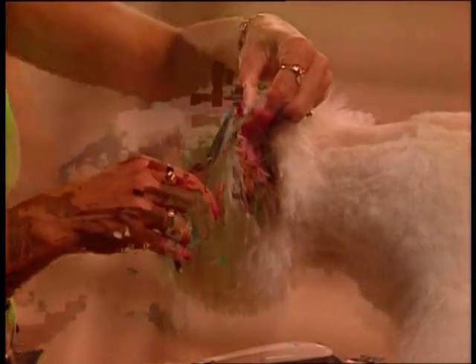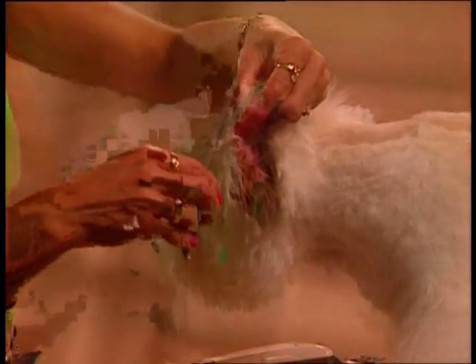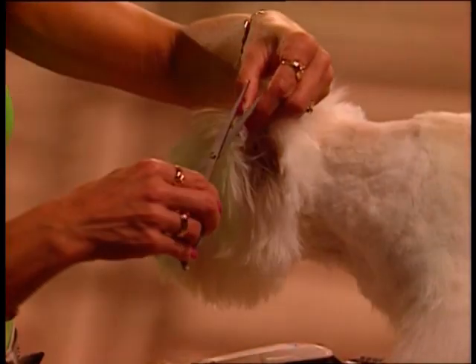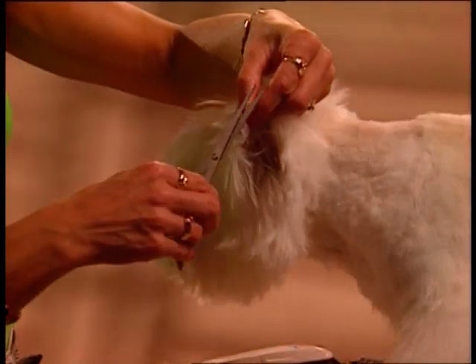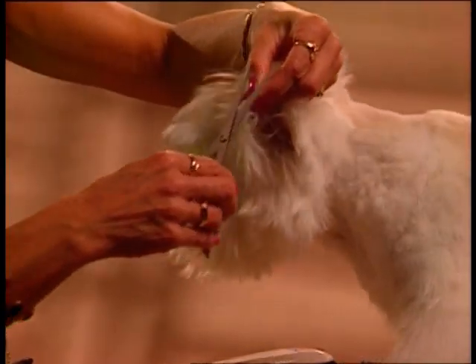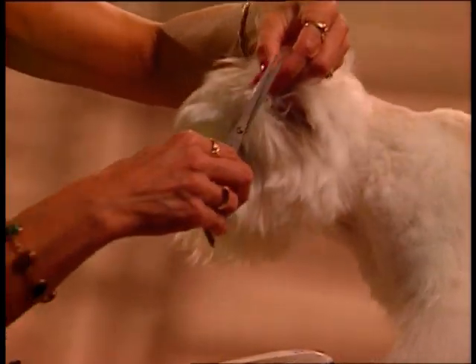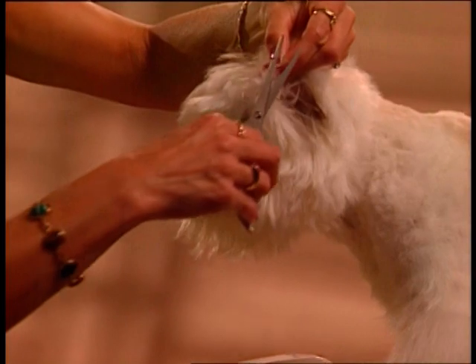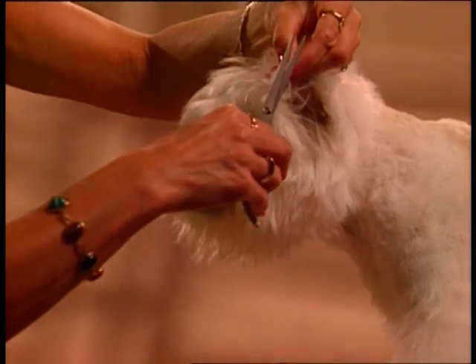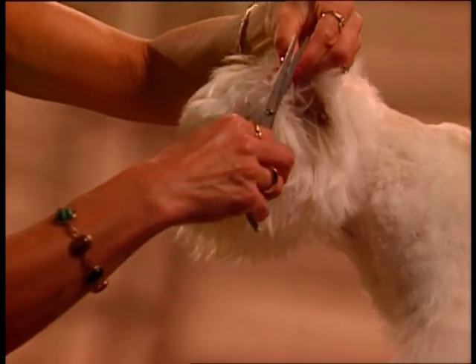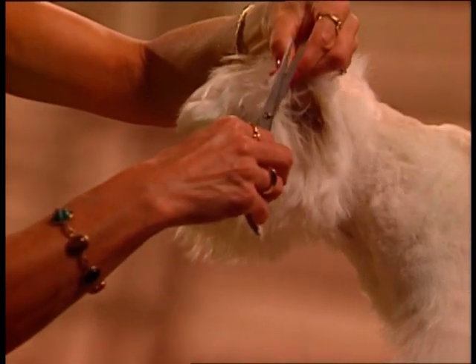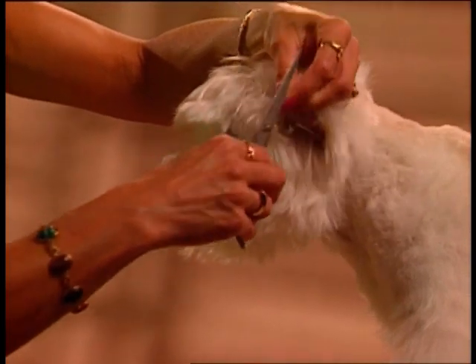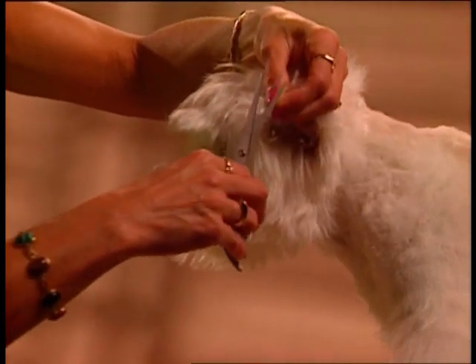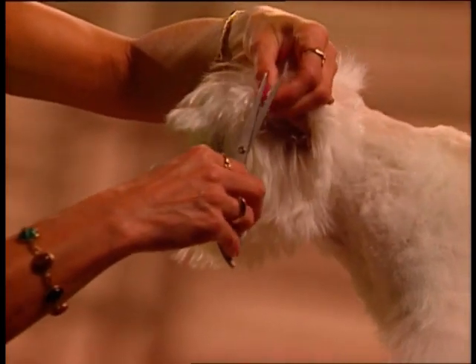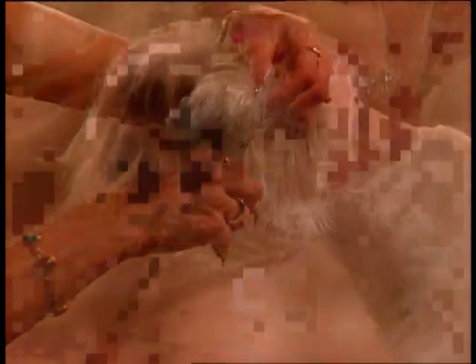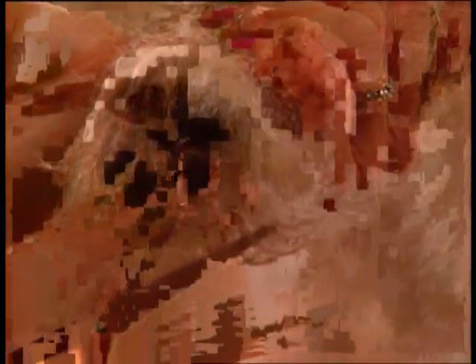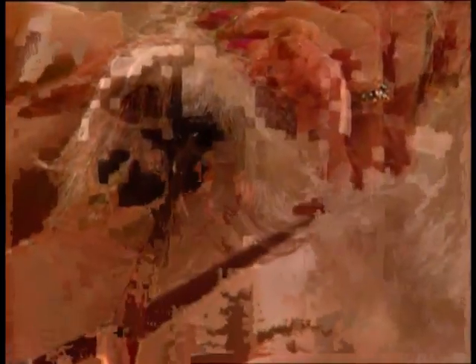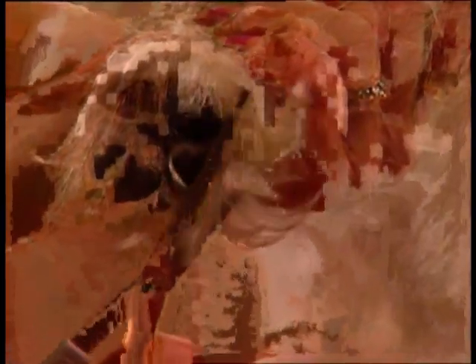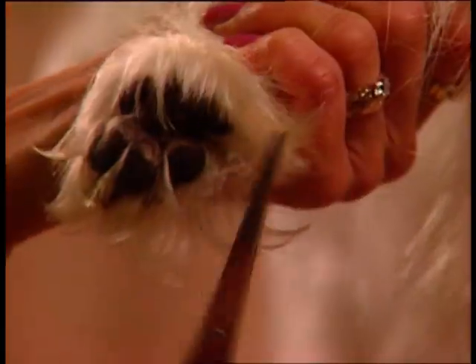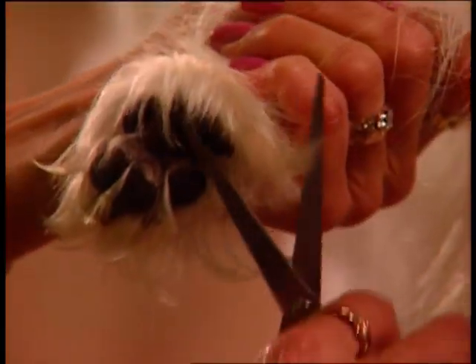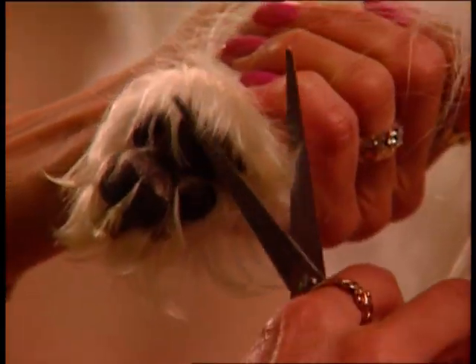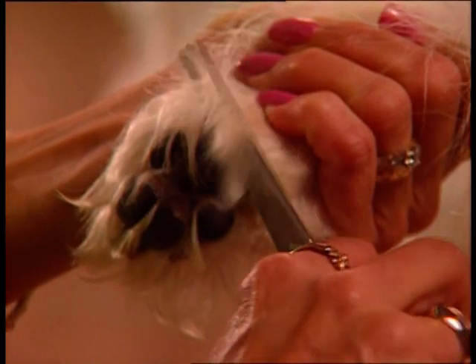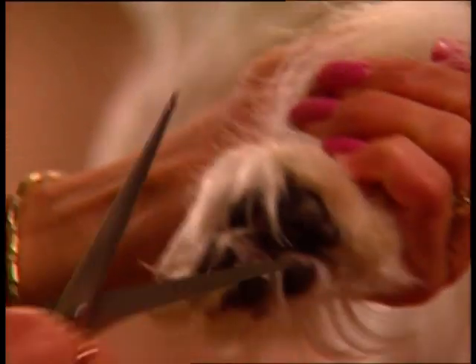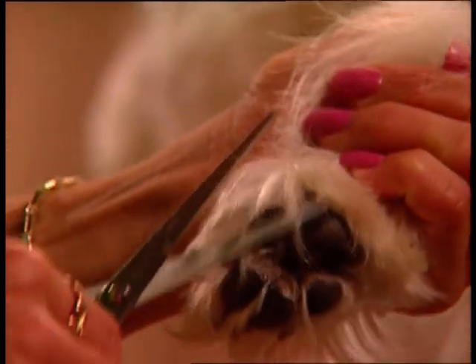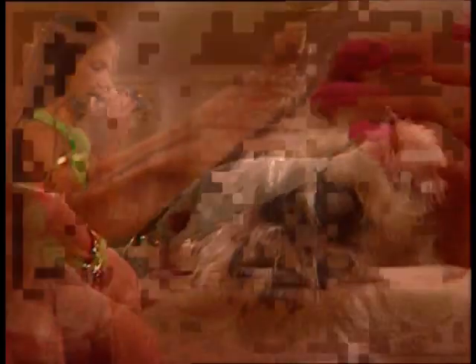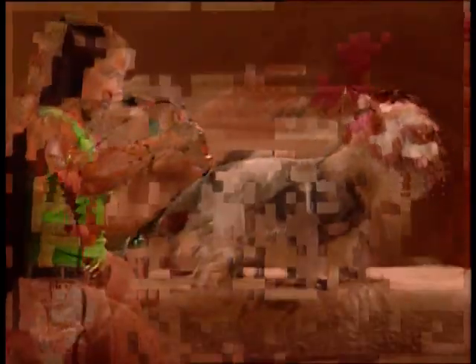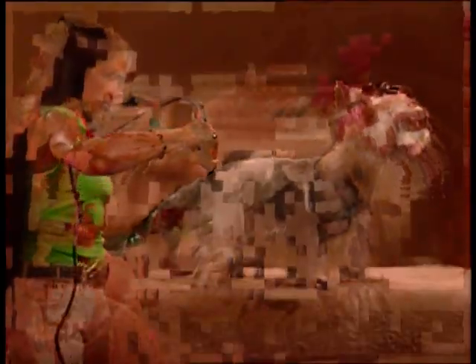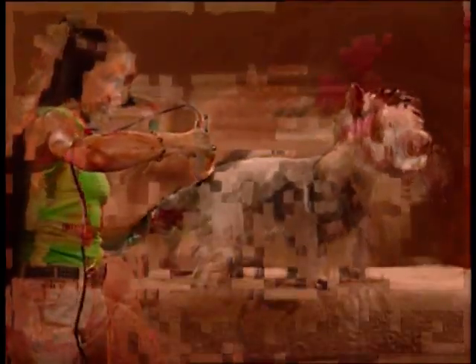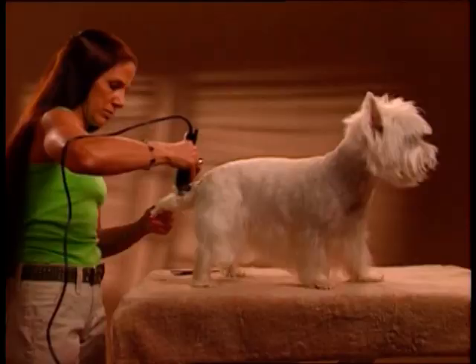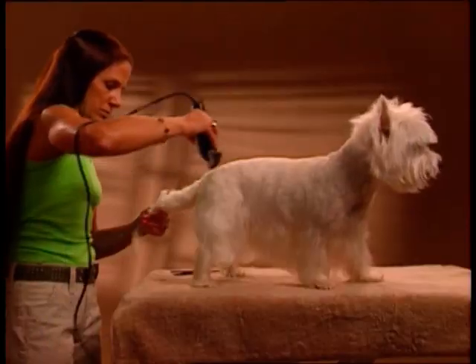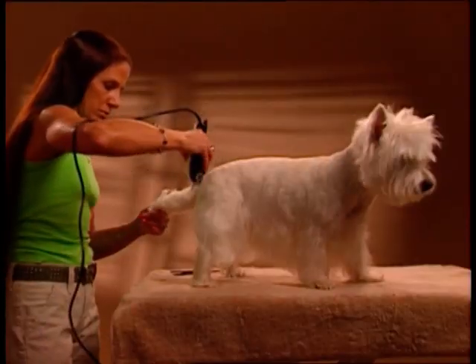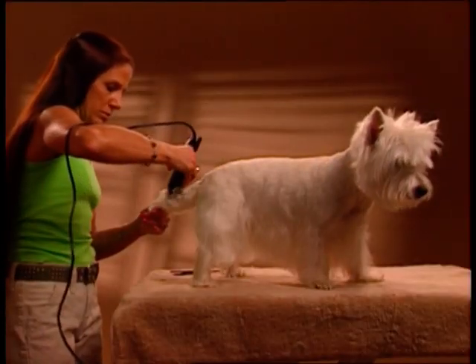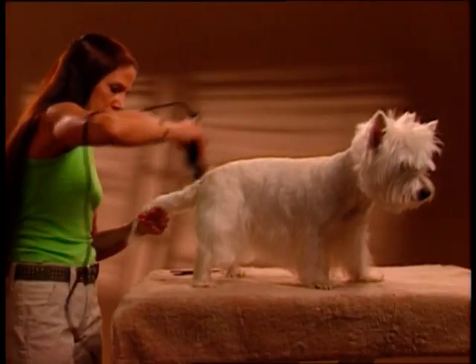Trim the edges very carefully with scissors, holding the ear leather between your fingers. Scissor around each foot to form a round, natural shape. The tail can be clipped with the same blade that was used on the body.